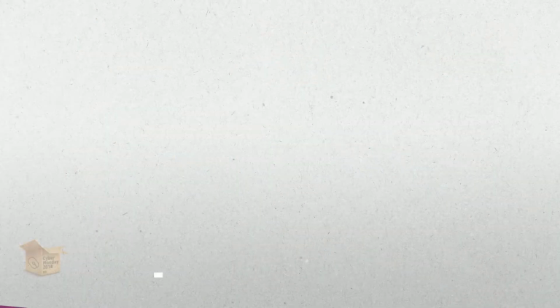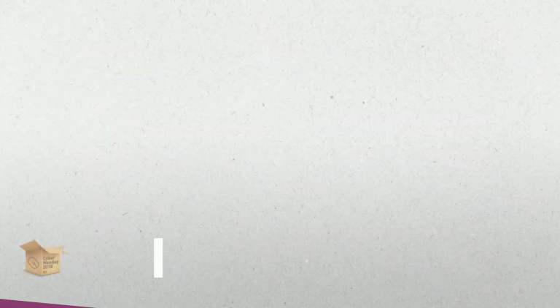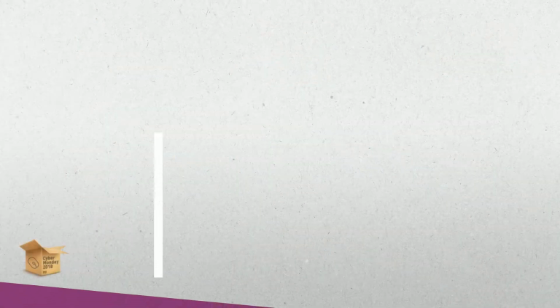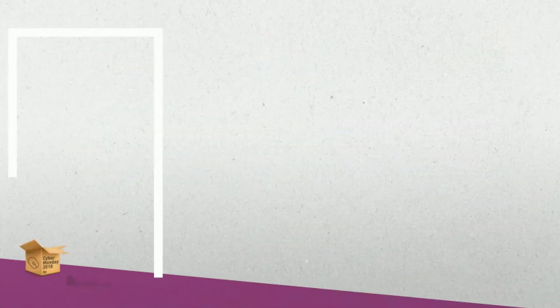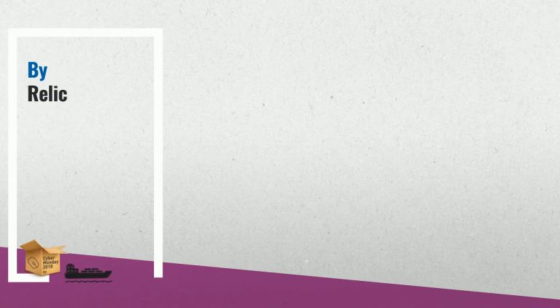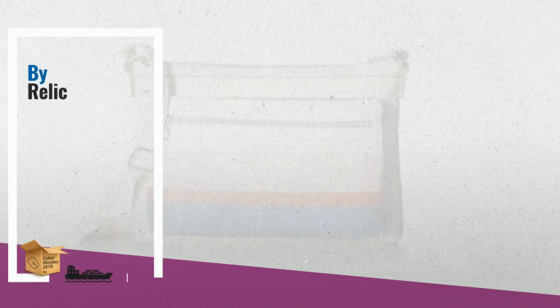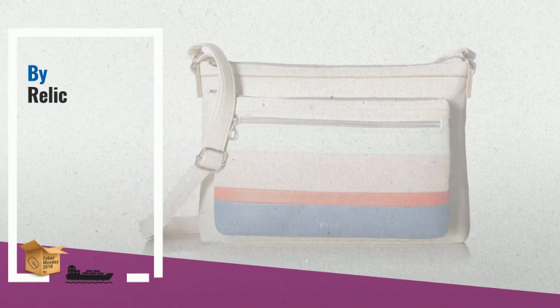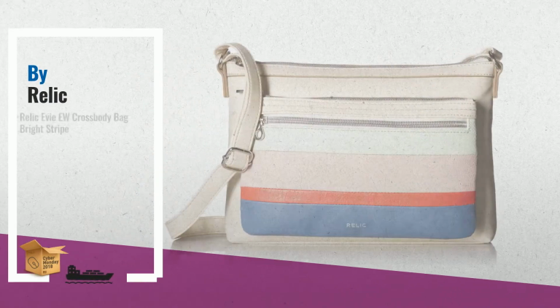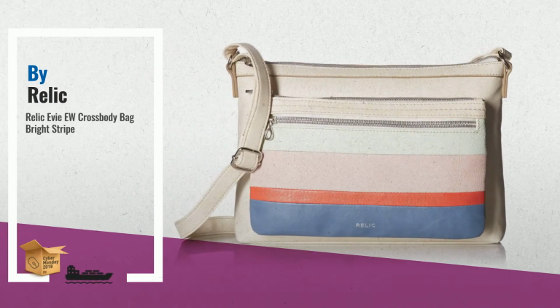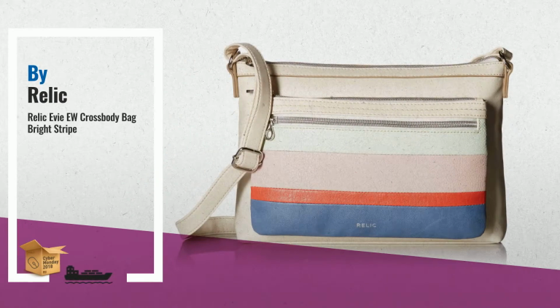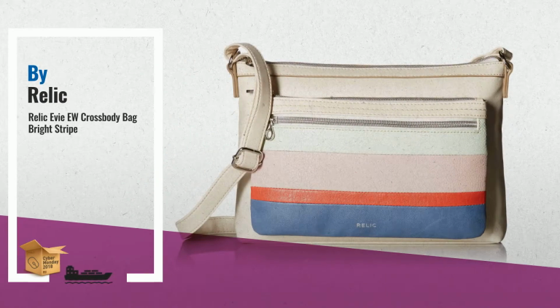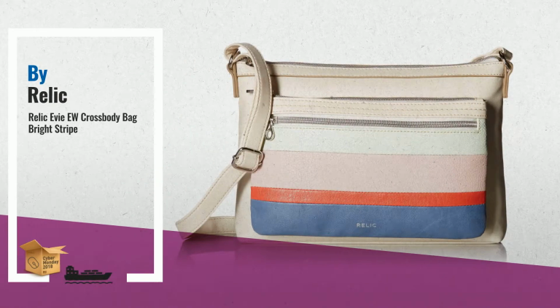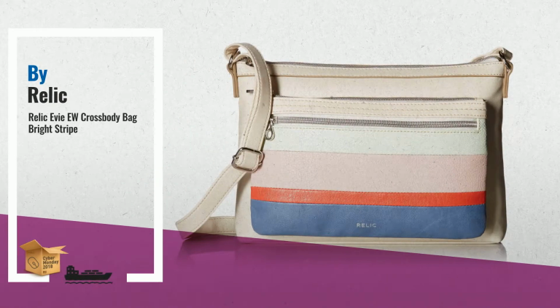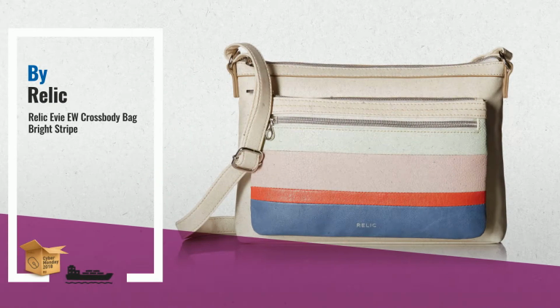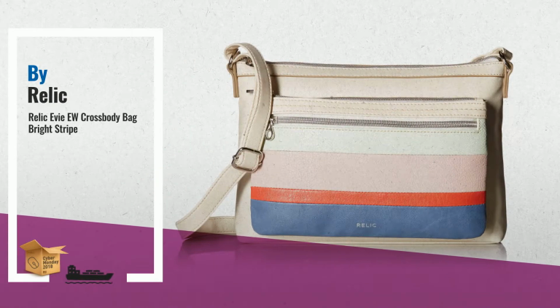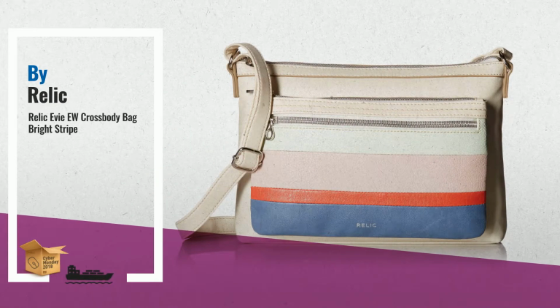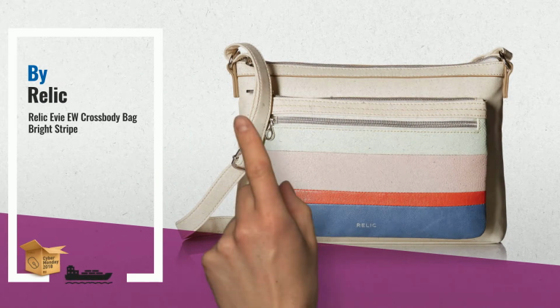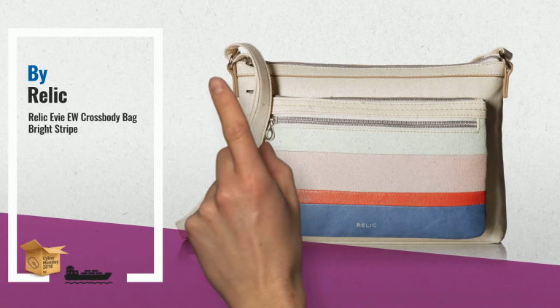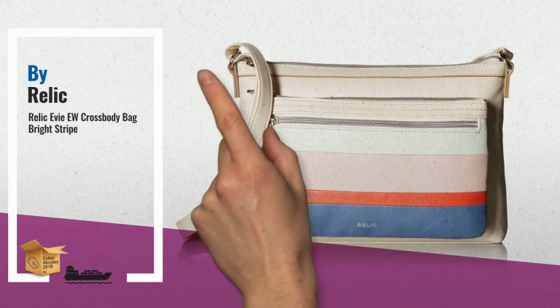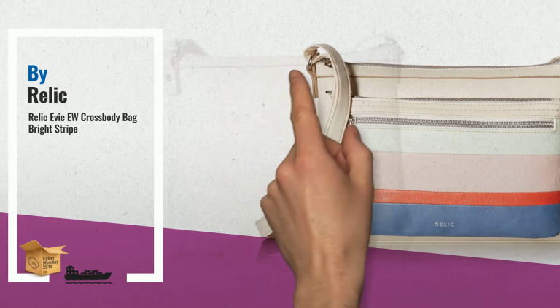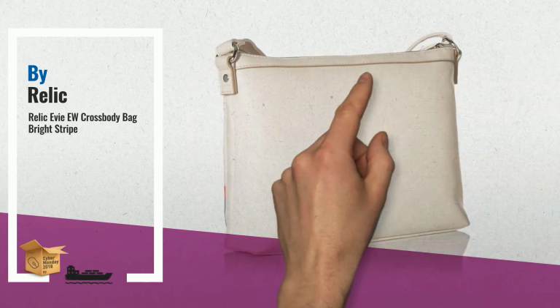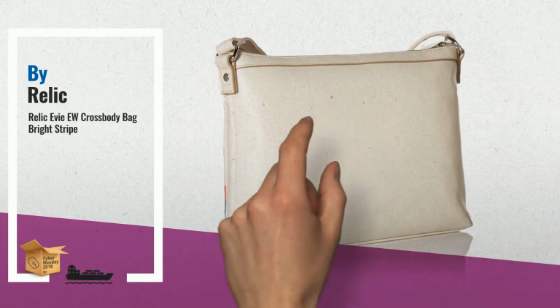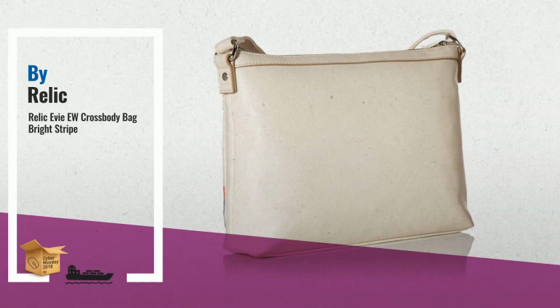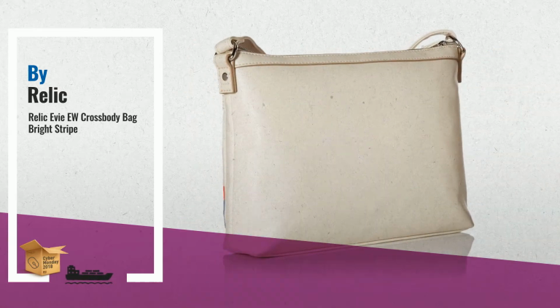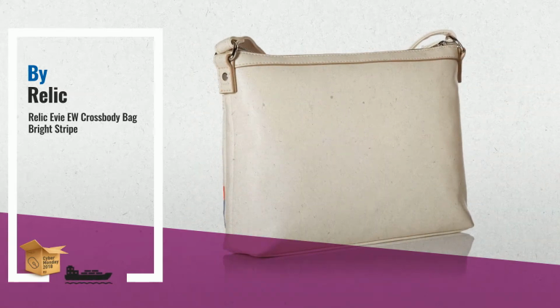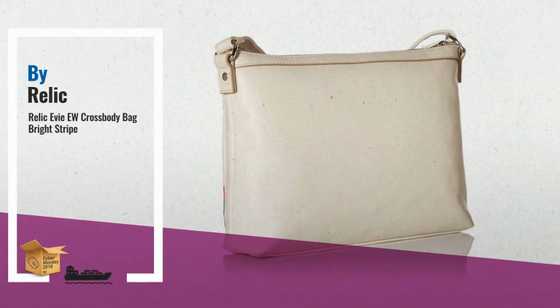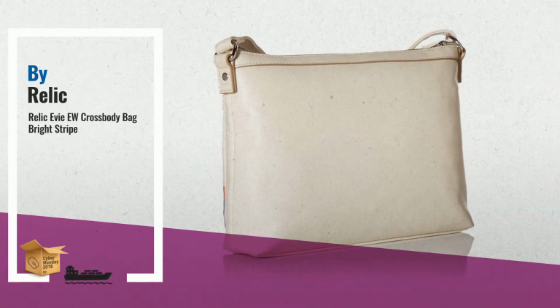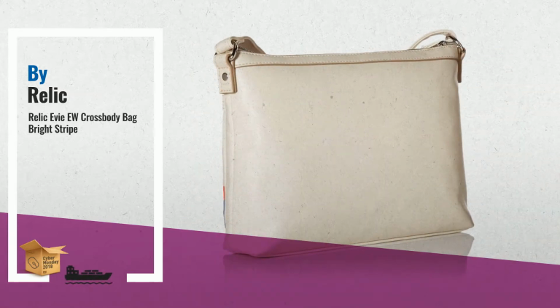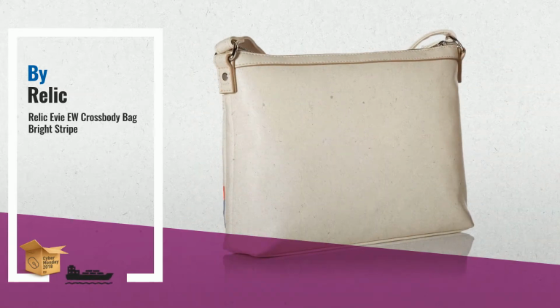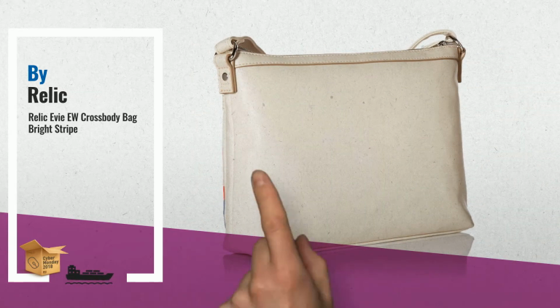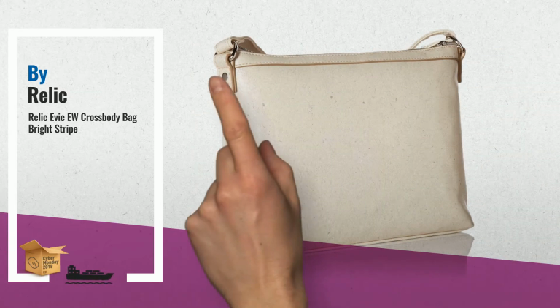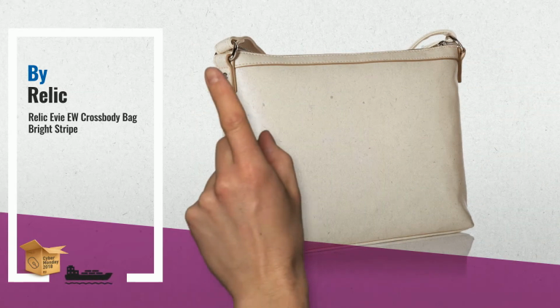Number 1: two exterior zip pockets, silver-tone hardware, and an adjustable shoulder strap. Lend casual style to the Relic EVU crossbody bag, by Relic.